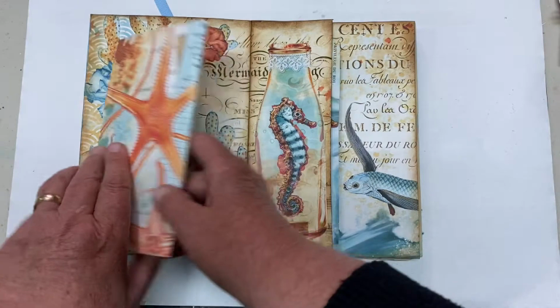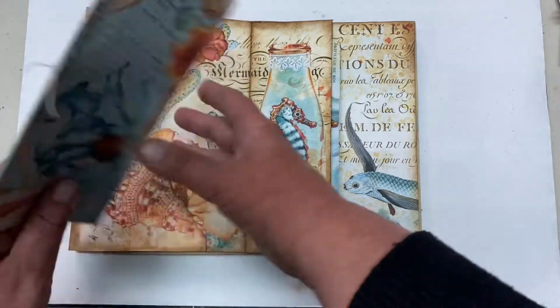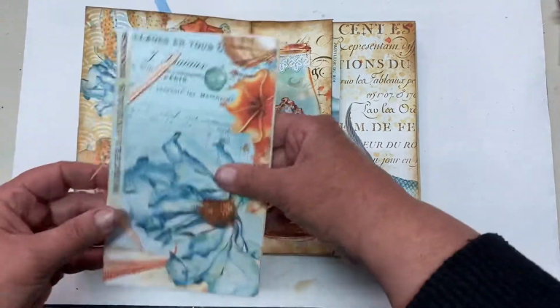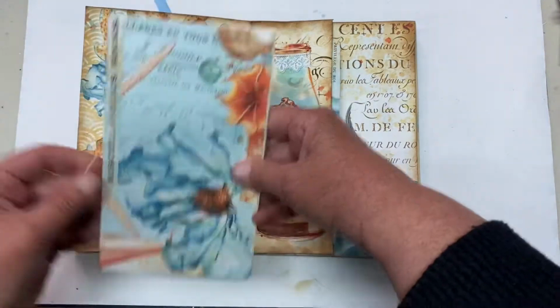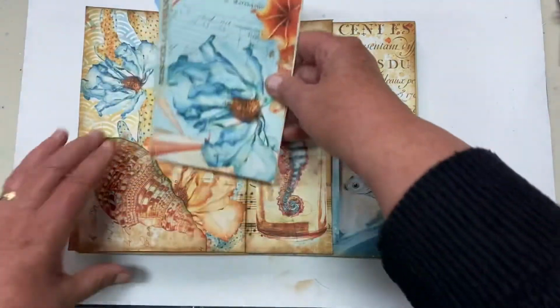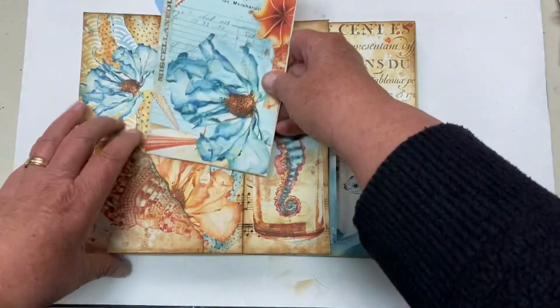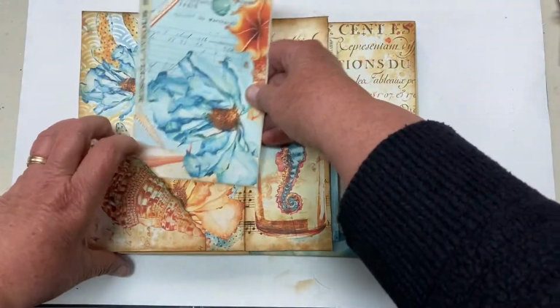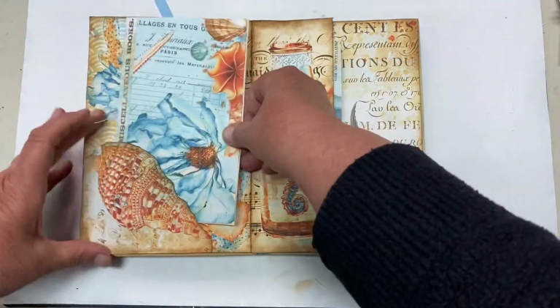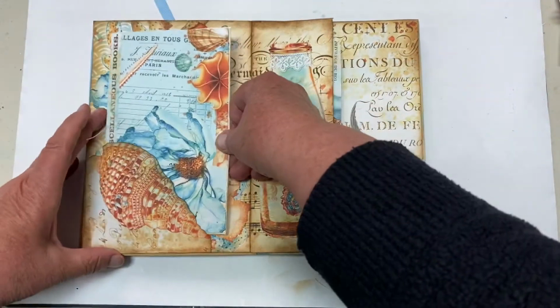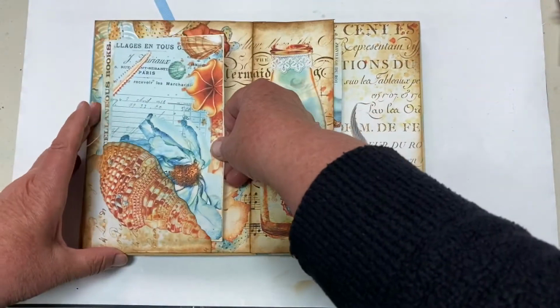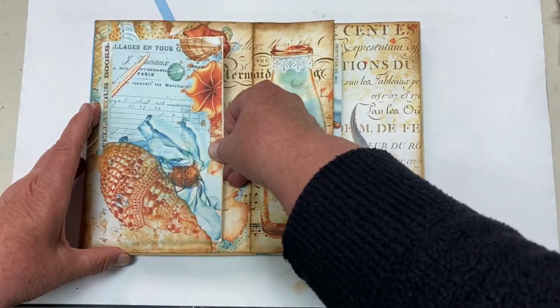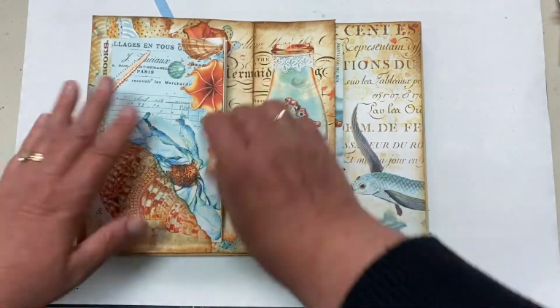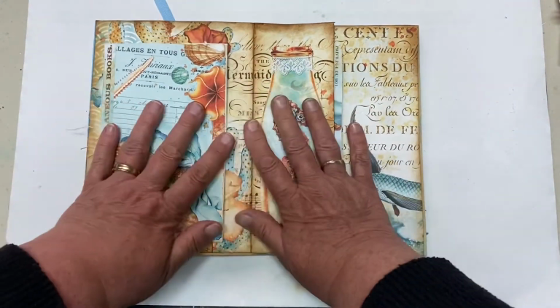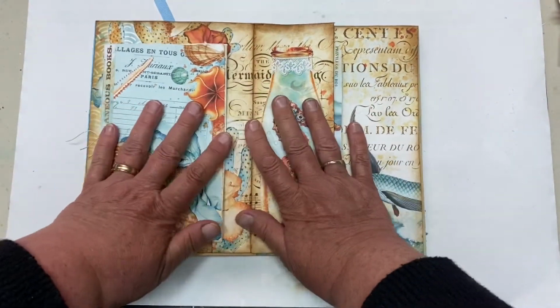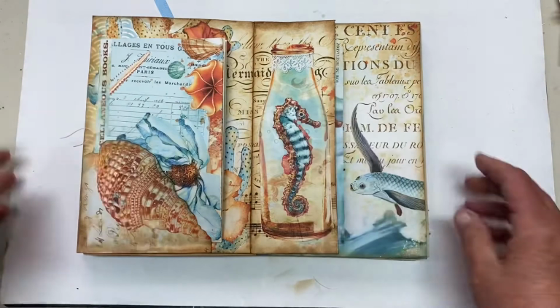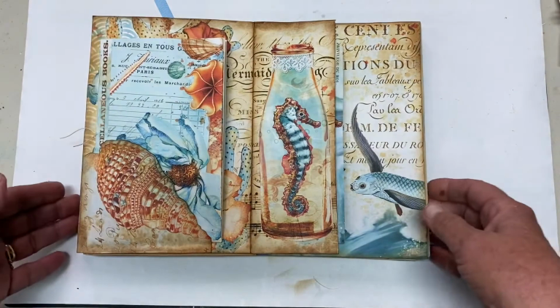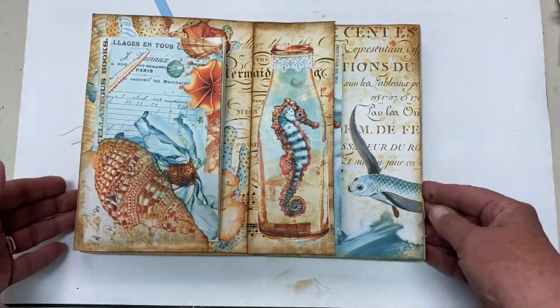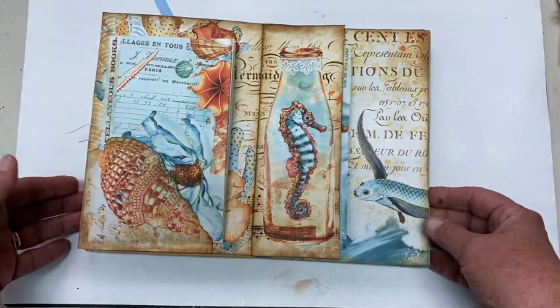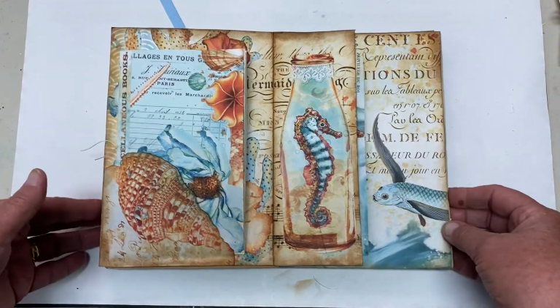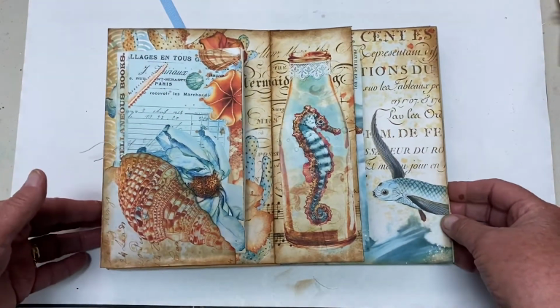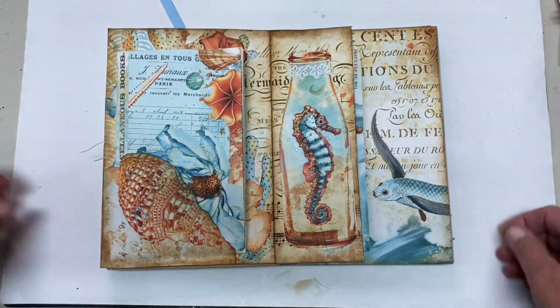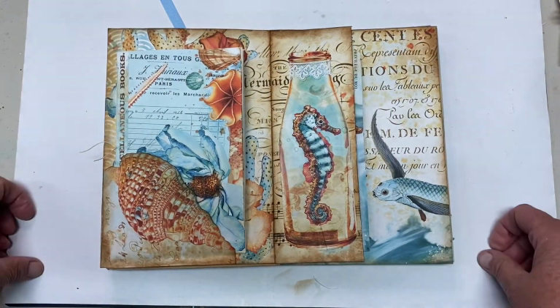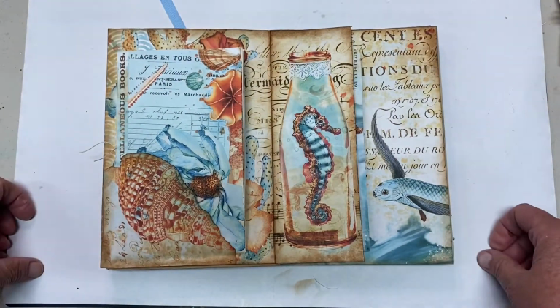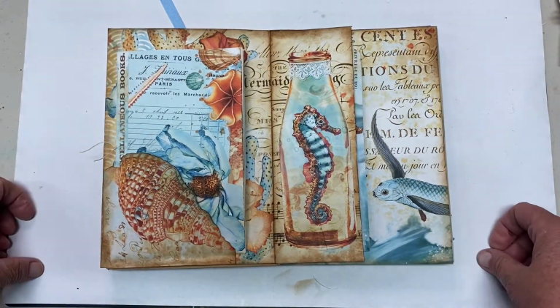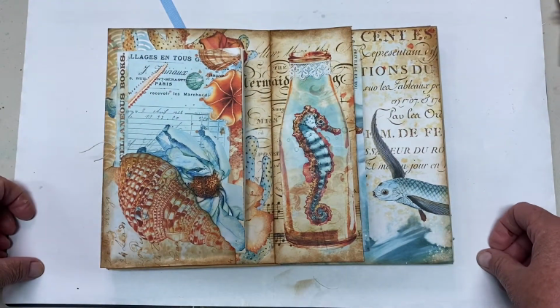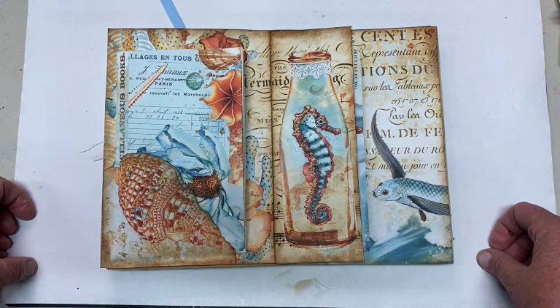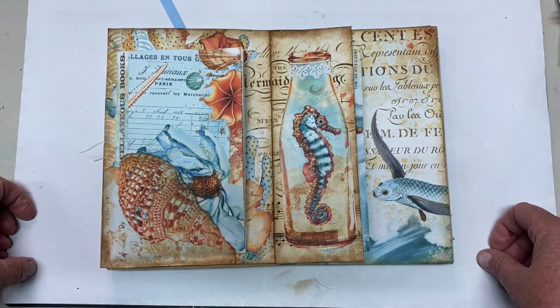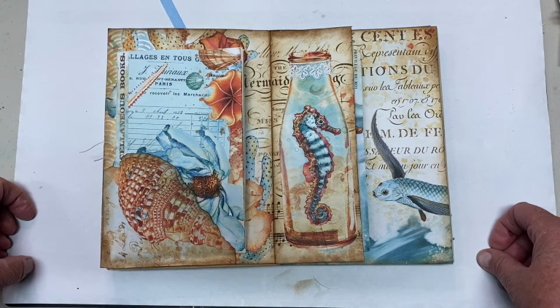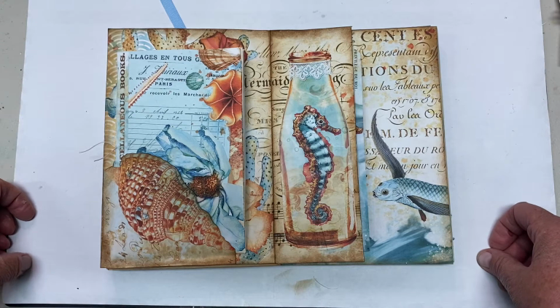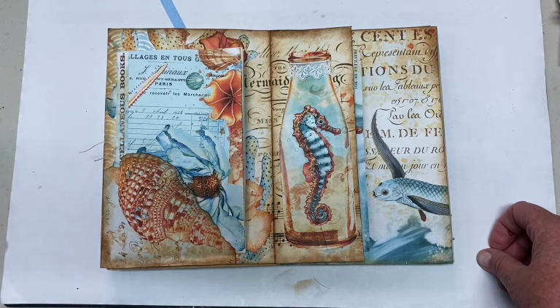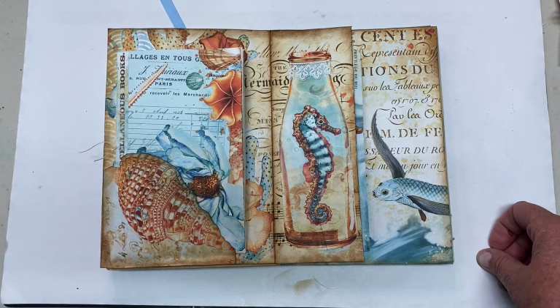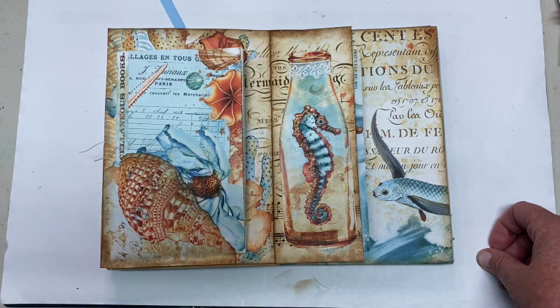Marianne can use this as a journal, or take it out and use it somewhere else, or keep it in her book. And so, that is my page for Marianne's book, By the Ocean. Thanks, everybody. Bye-bye.